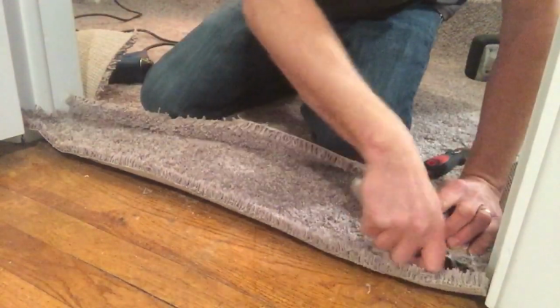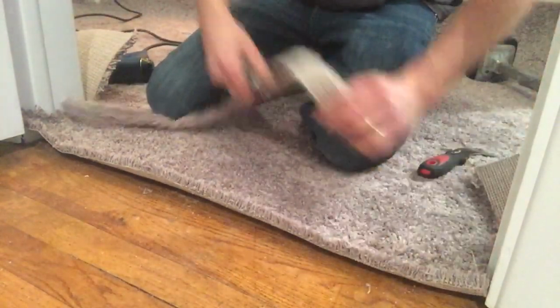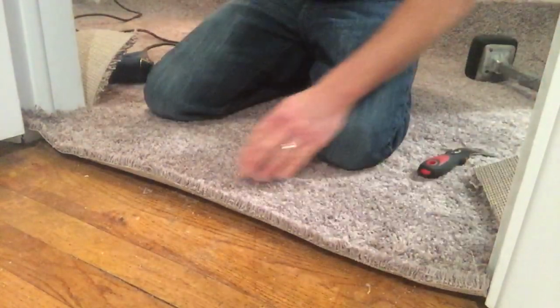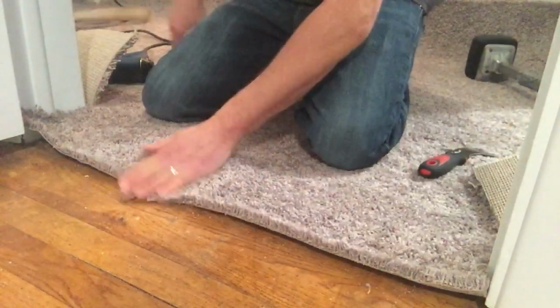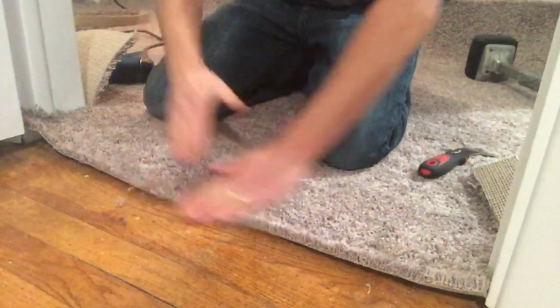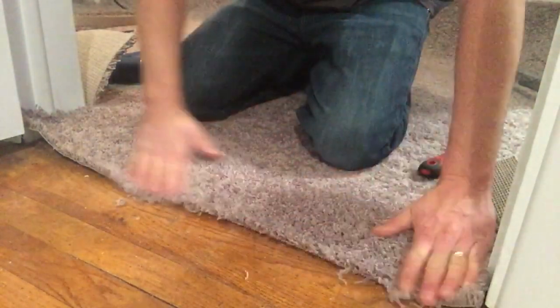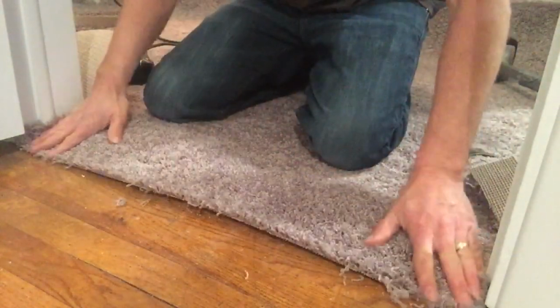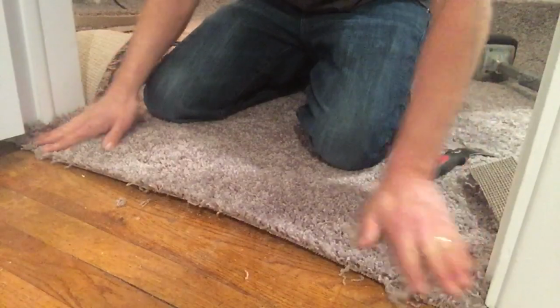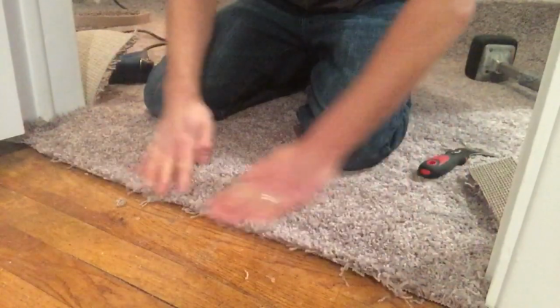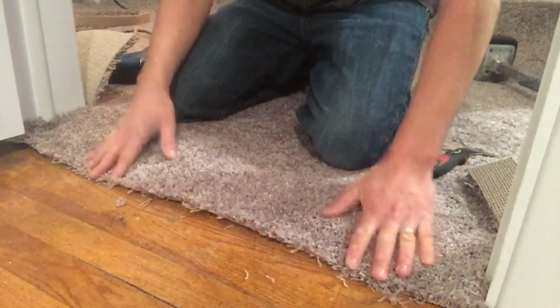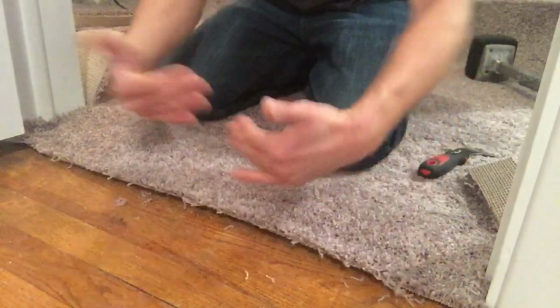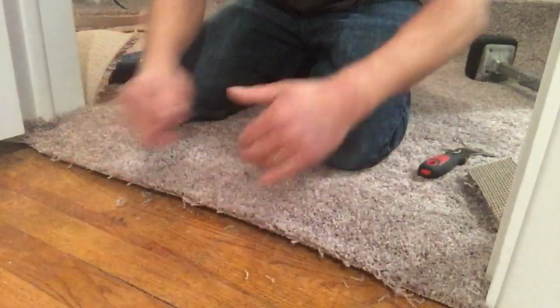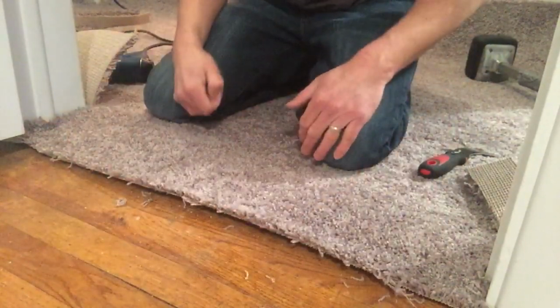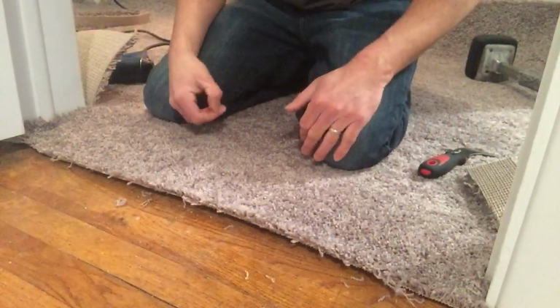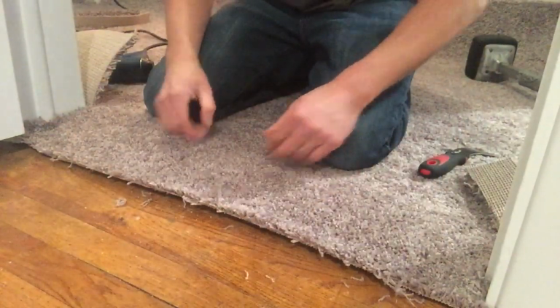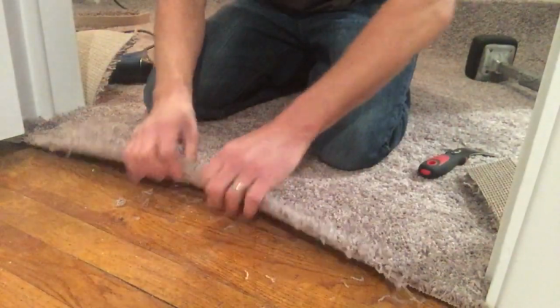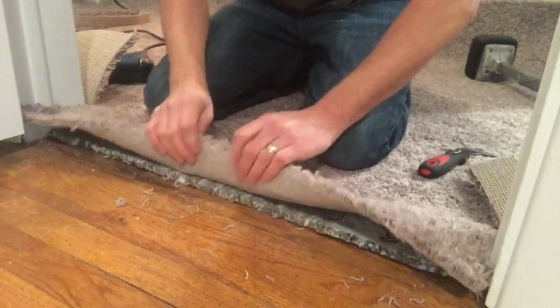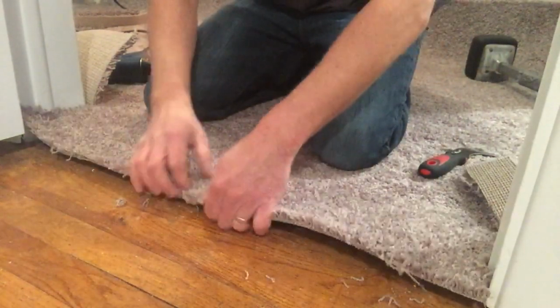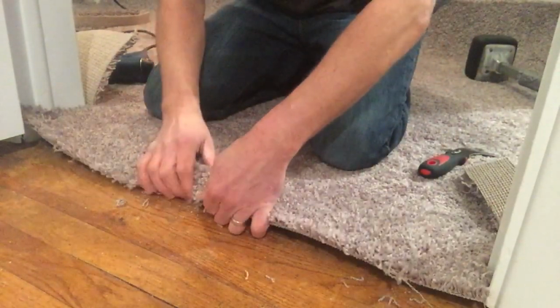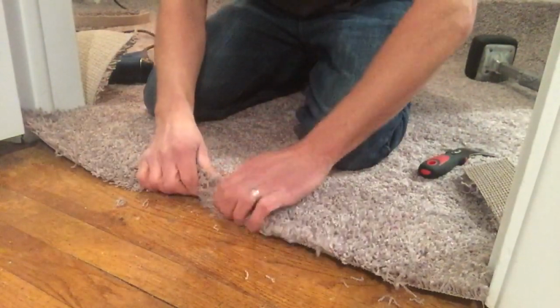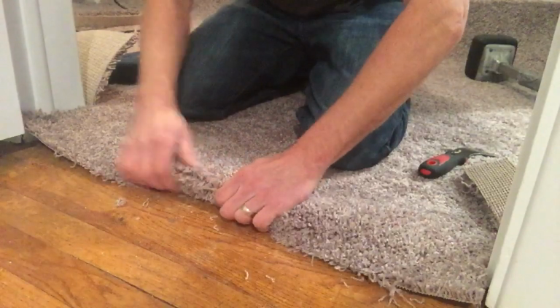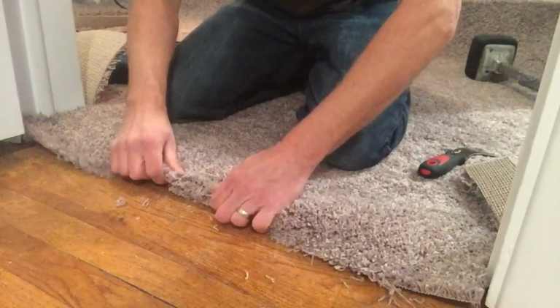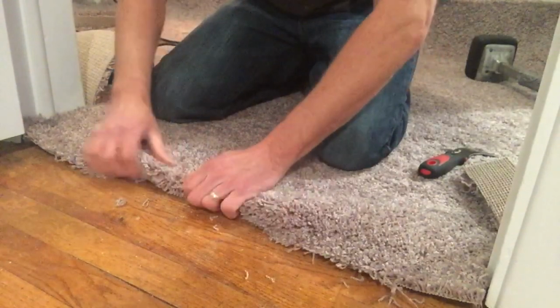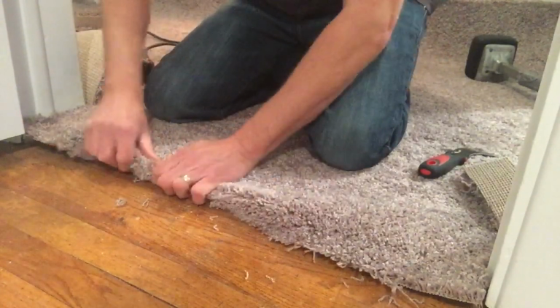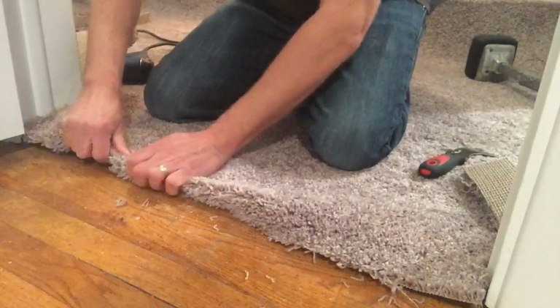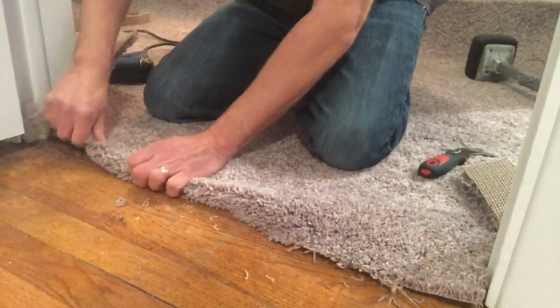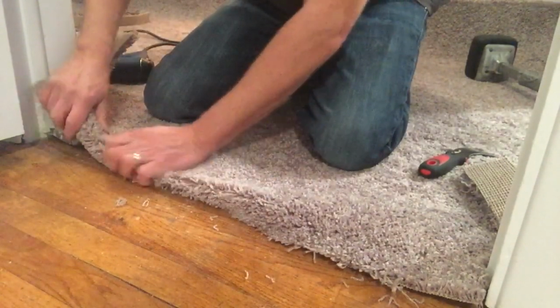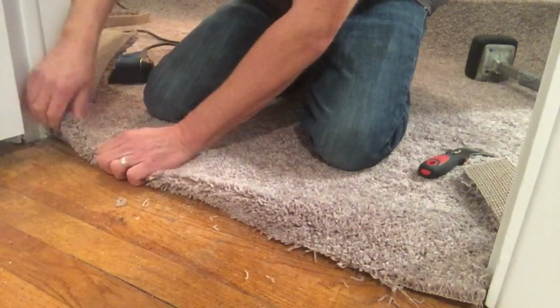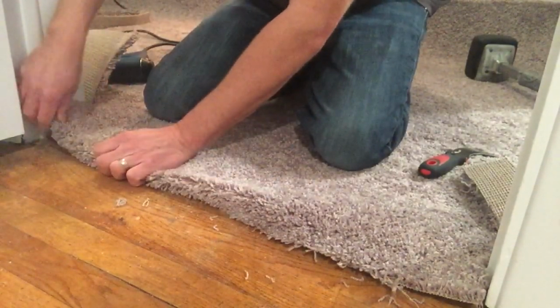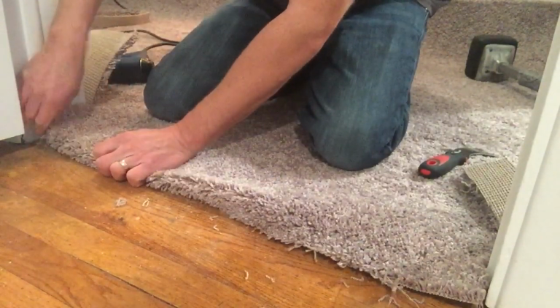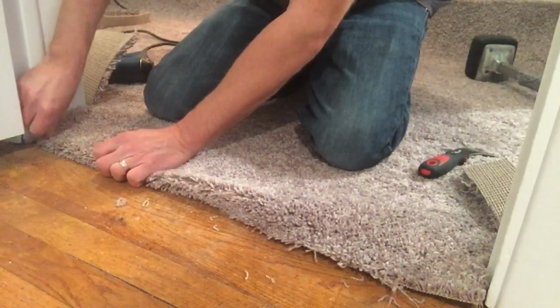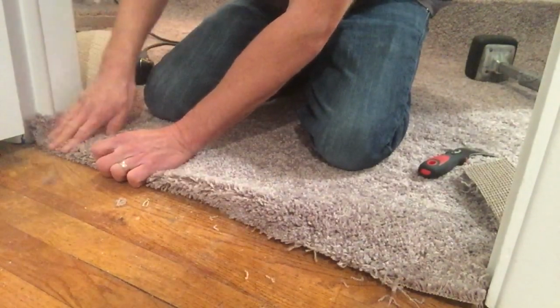So now our carpet is actually sitting about three quarters of an inch to an inch past that line that we wanted to end it at. Now I want to roll it under, just one fold under, all the way across.